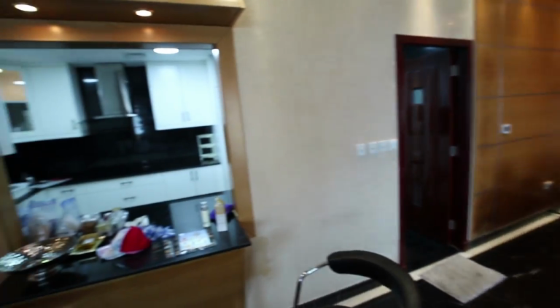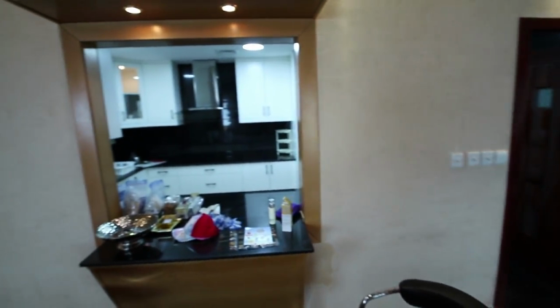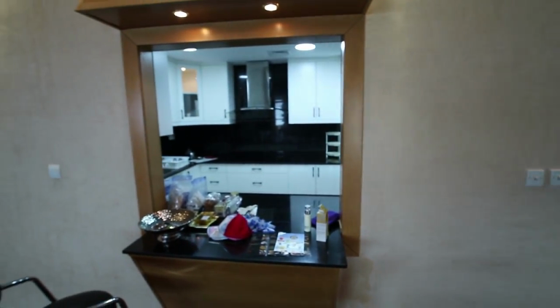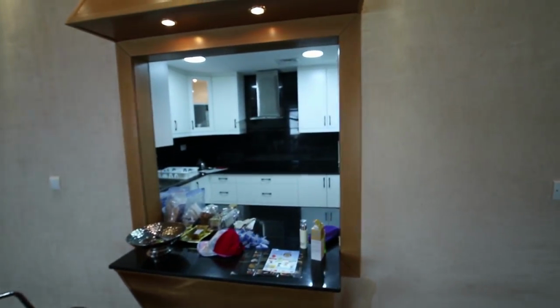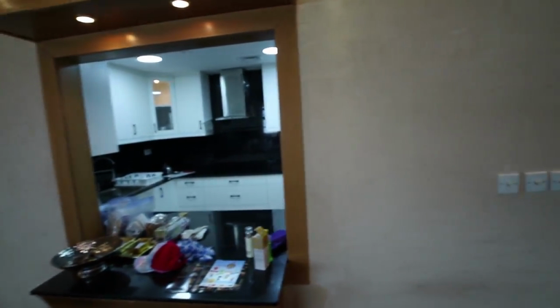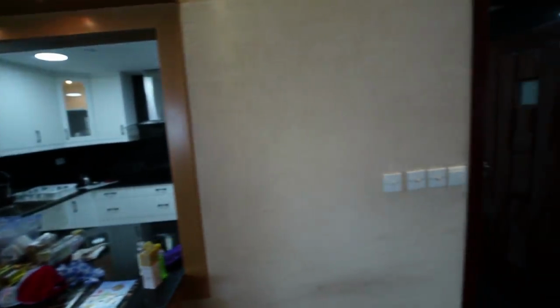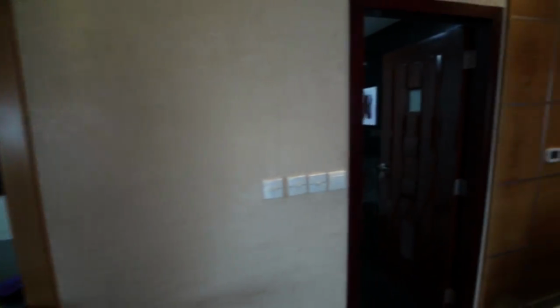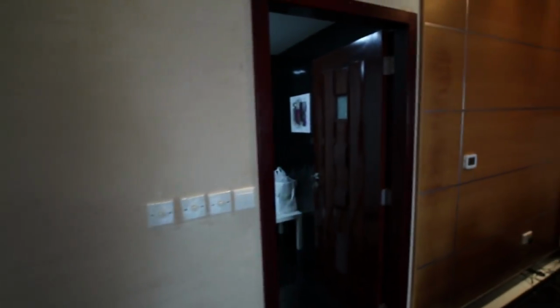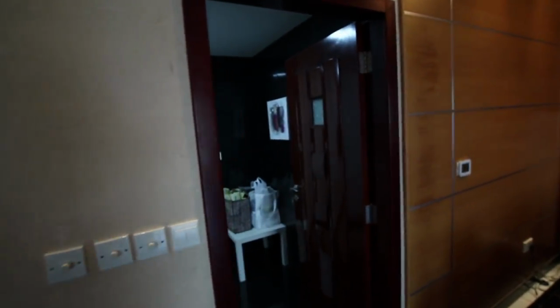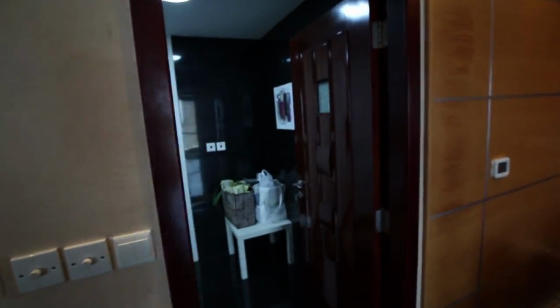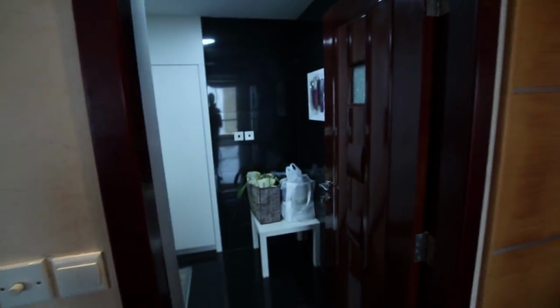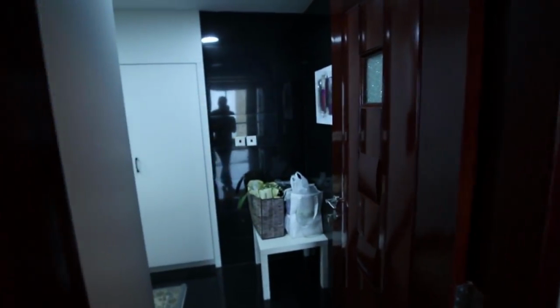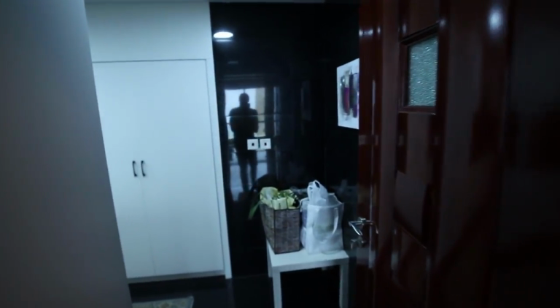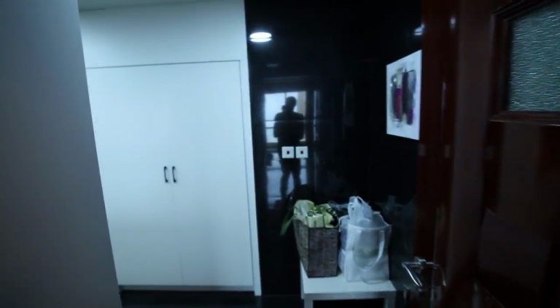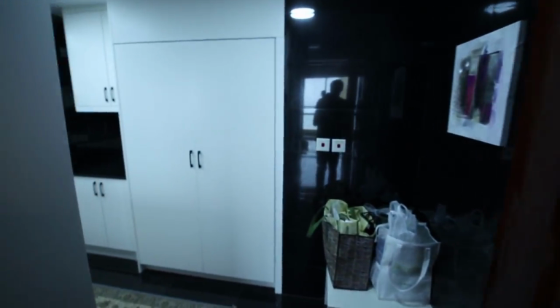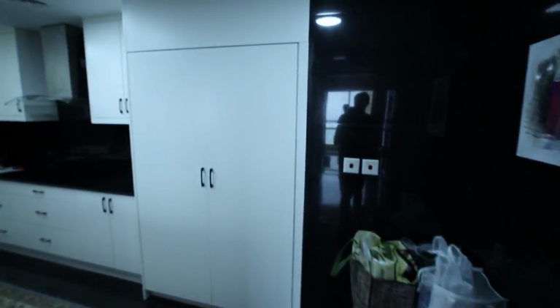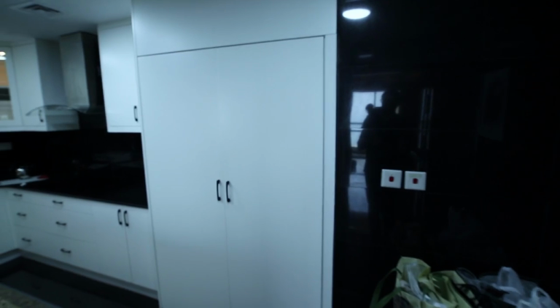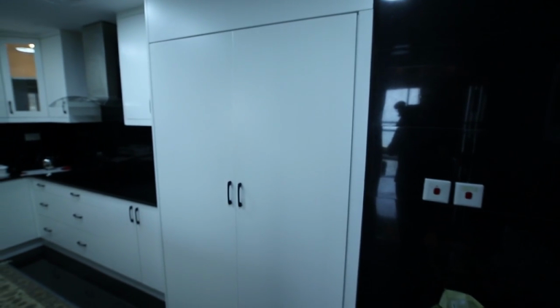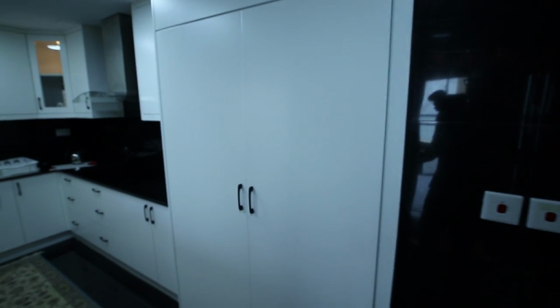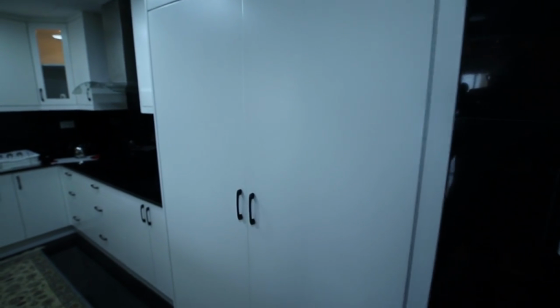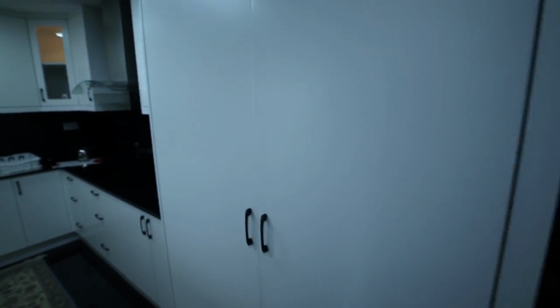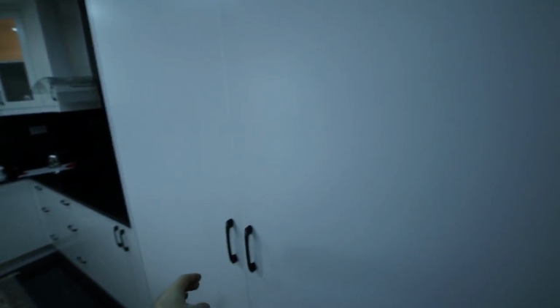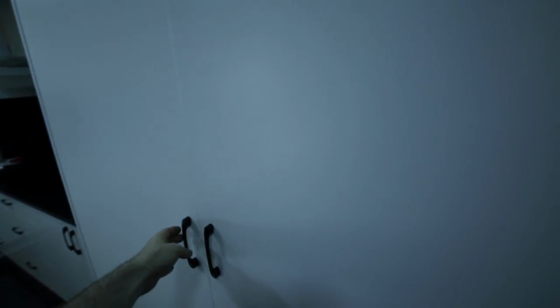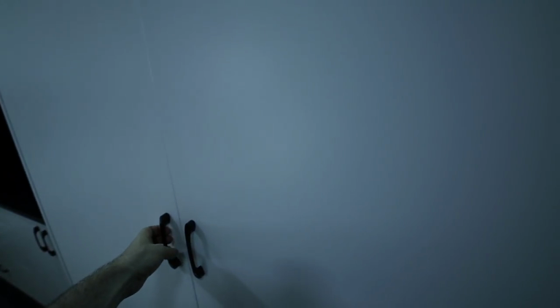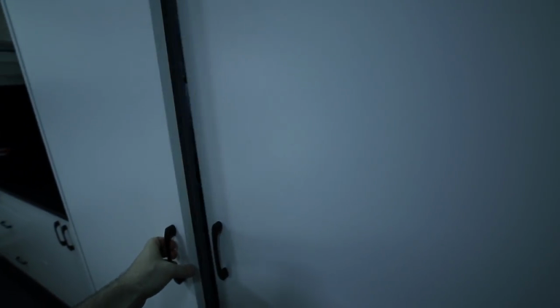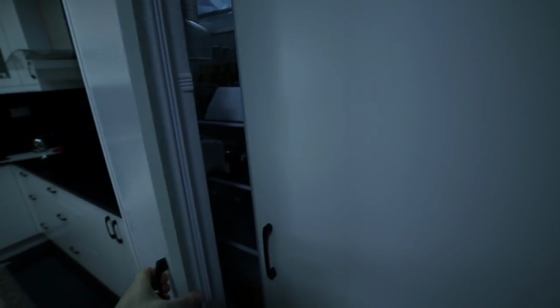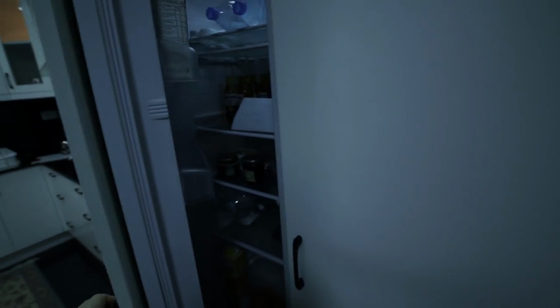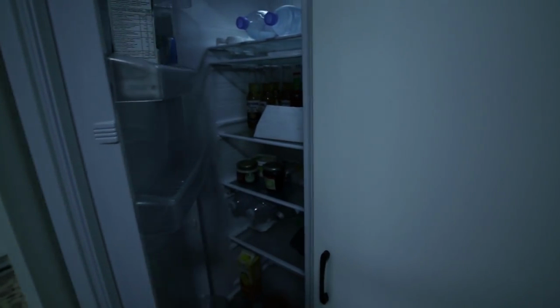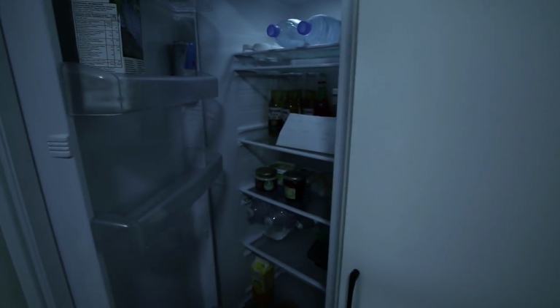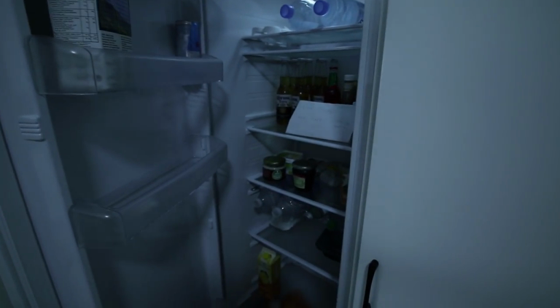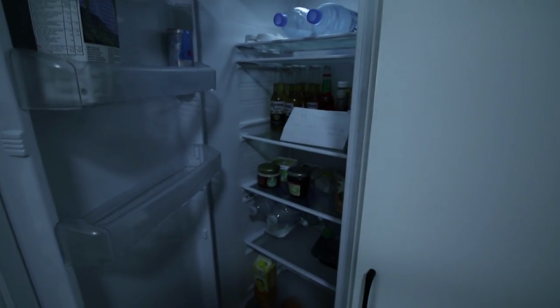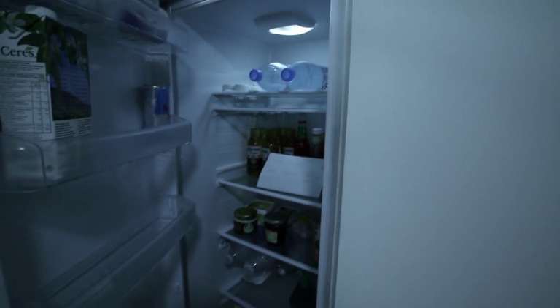Here is the kitchen and the fridge is right in here — looks like a cupboard, but it's a fridge.